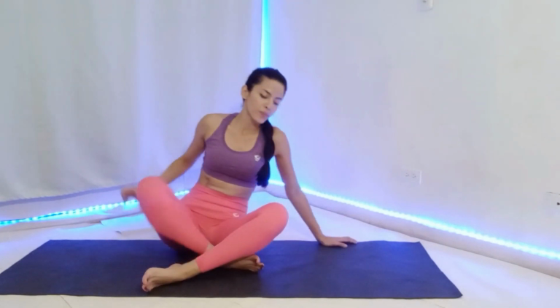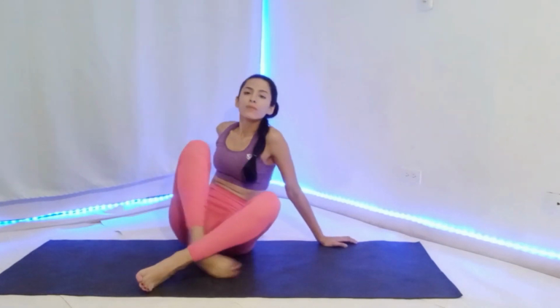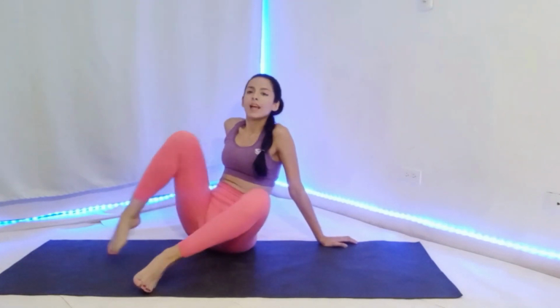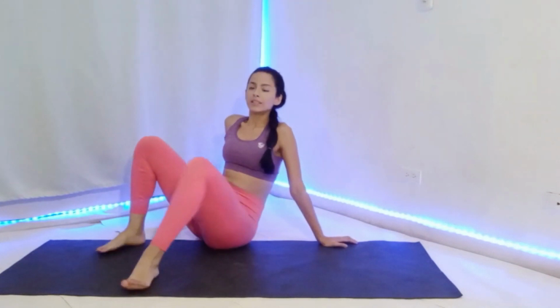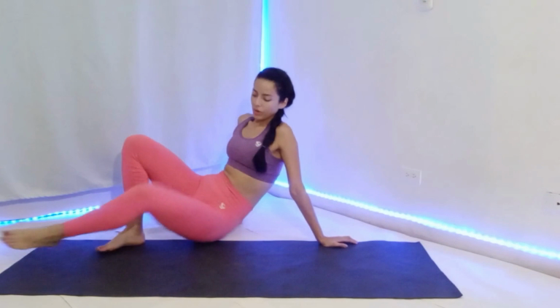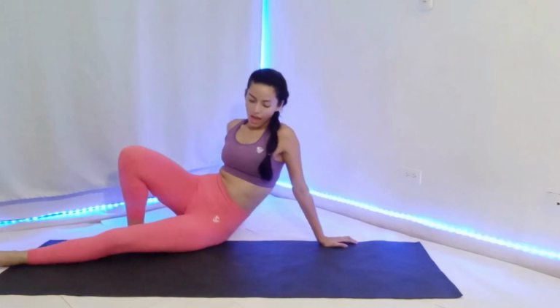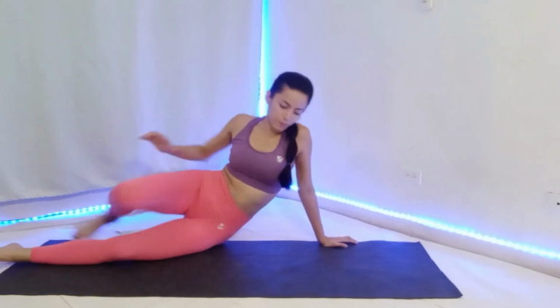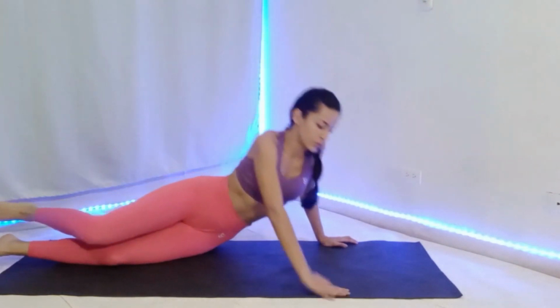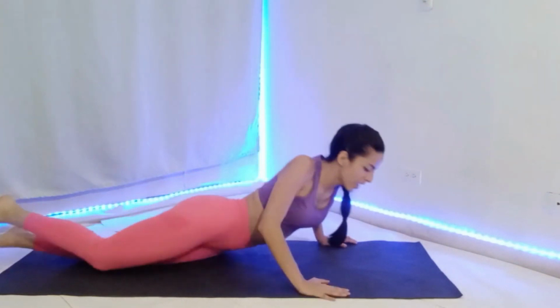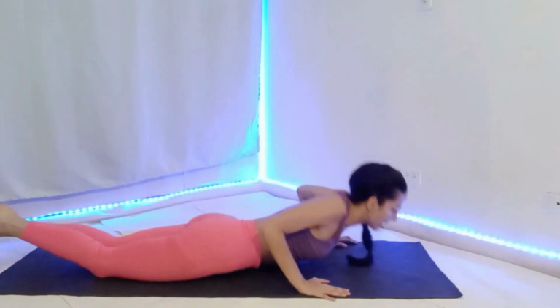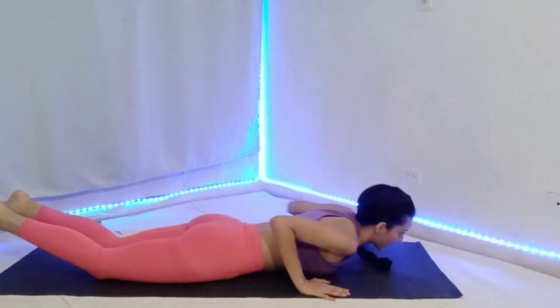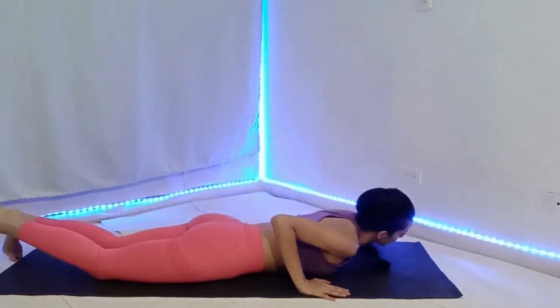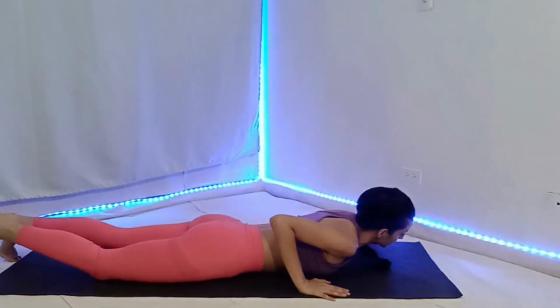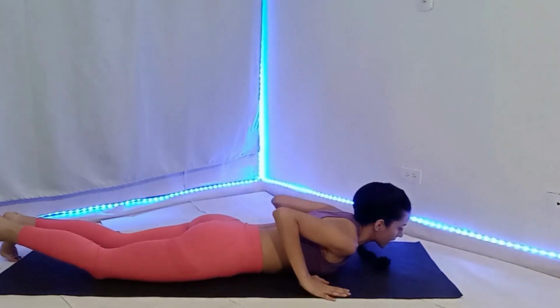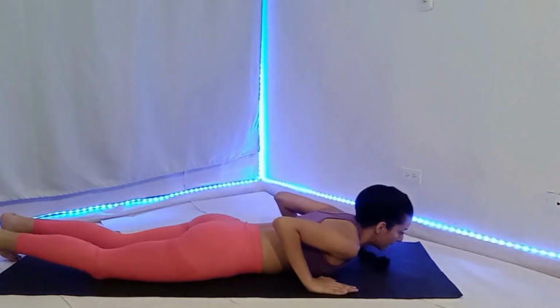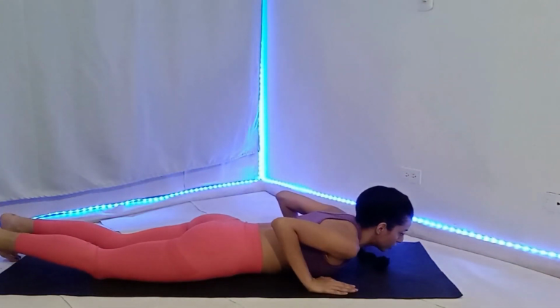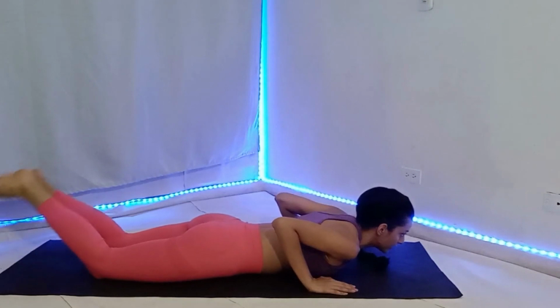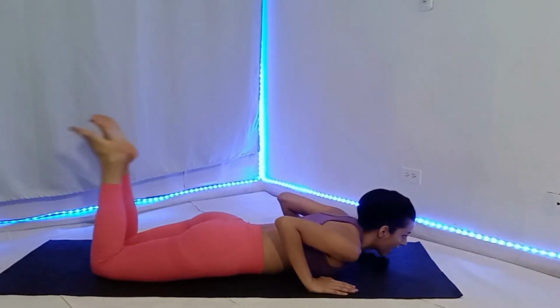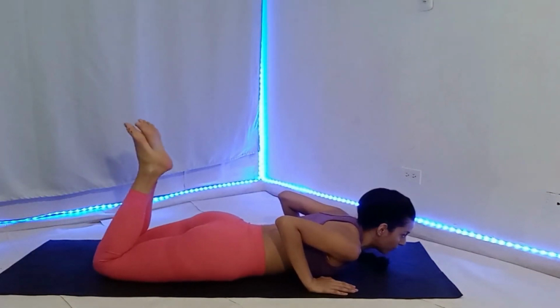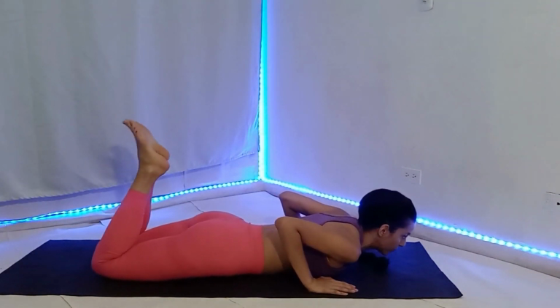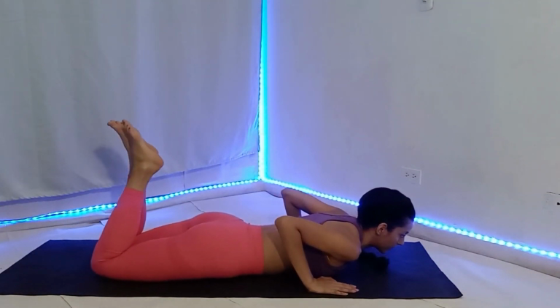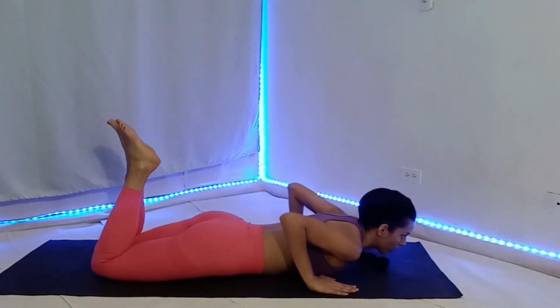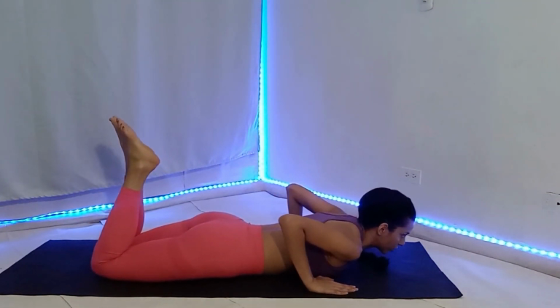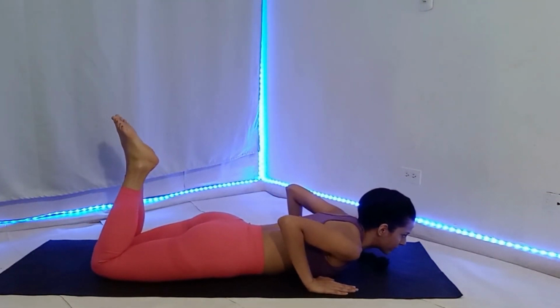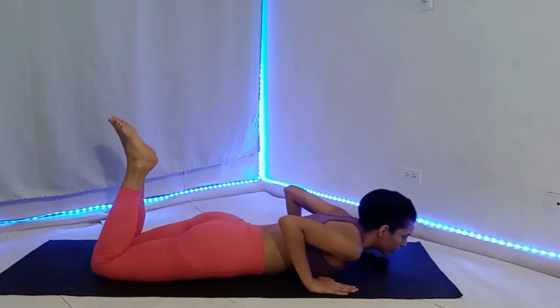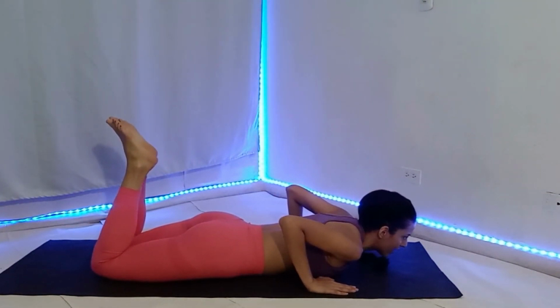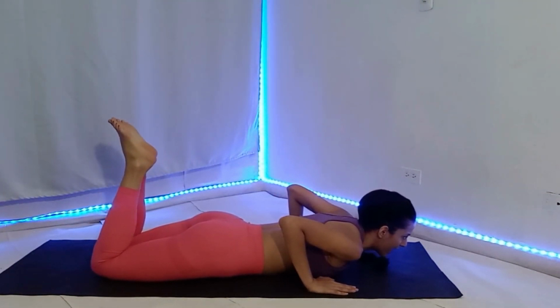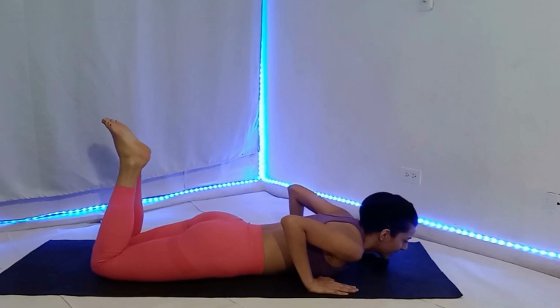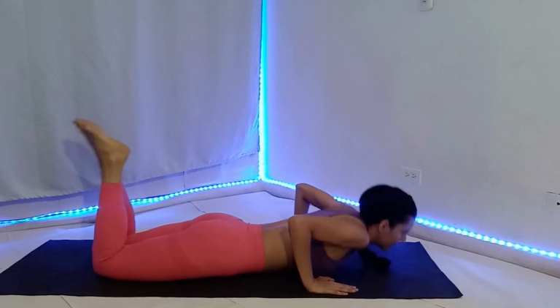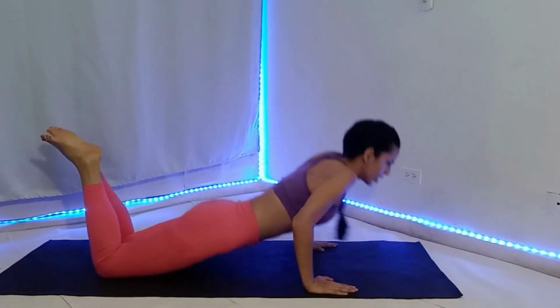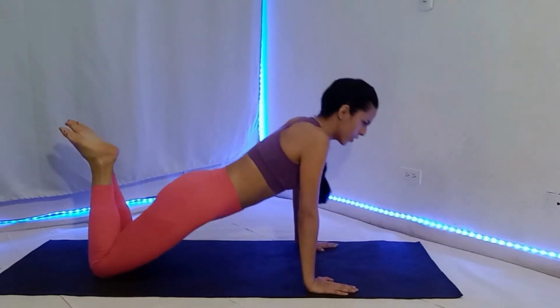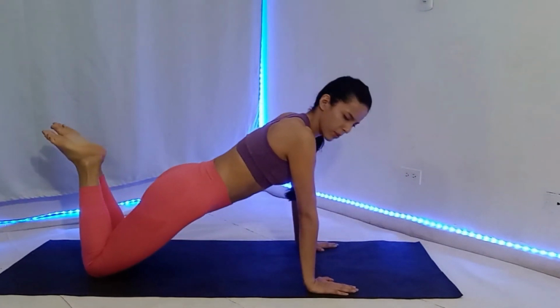First, lie down and place your hands by the sides of your chest. Bend your knees and raise your feet. Contract your abs and glutes and stretch your elbows.